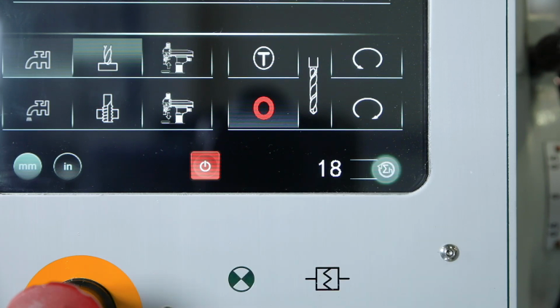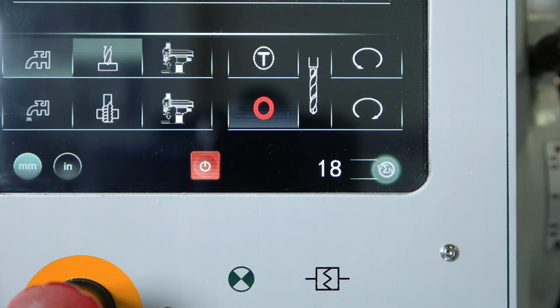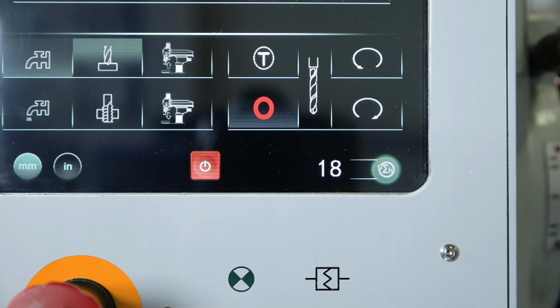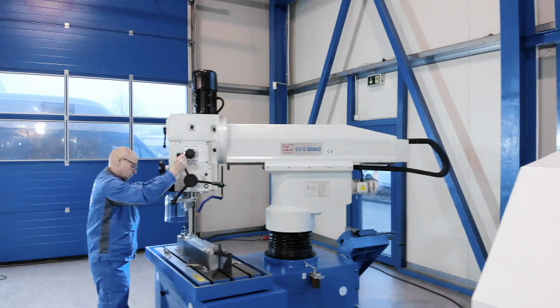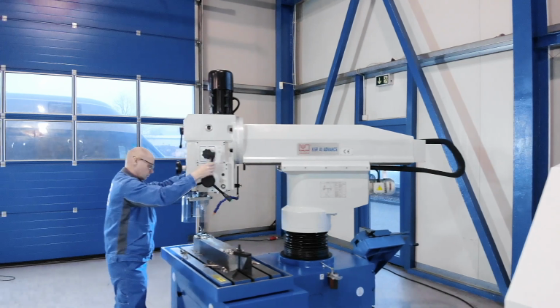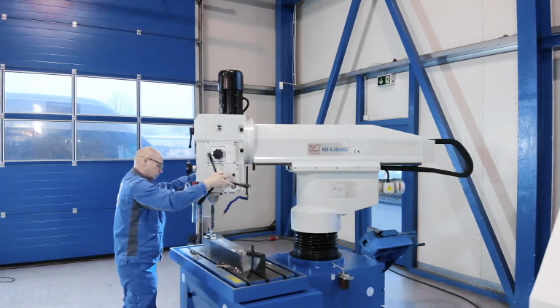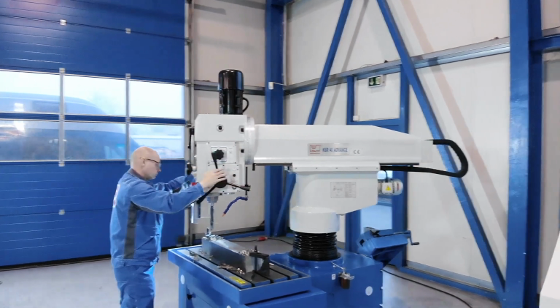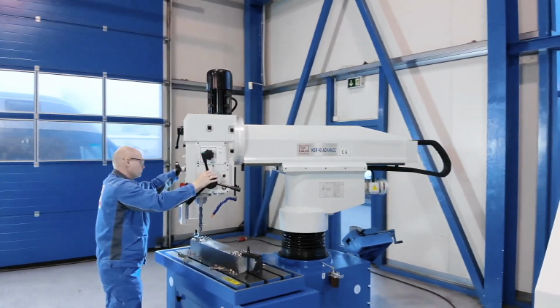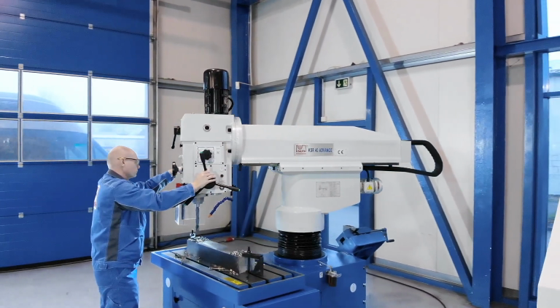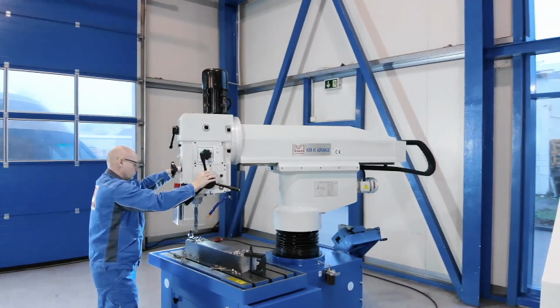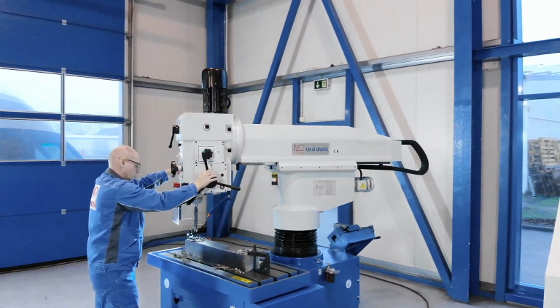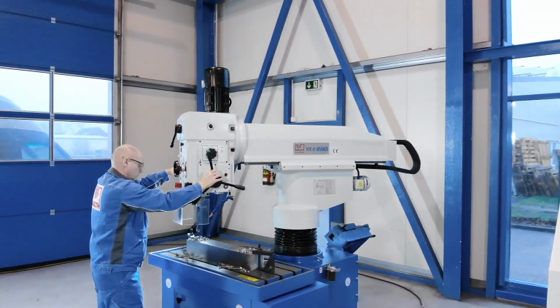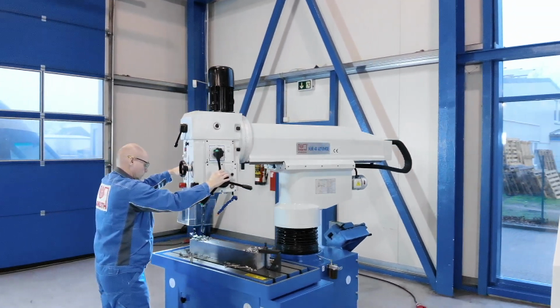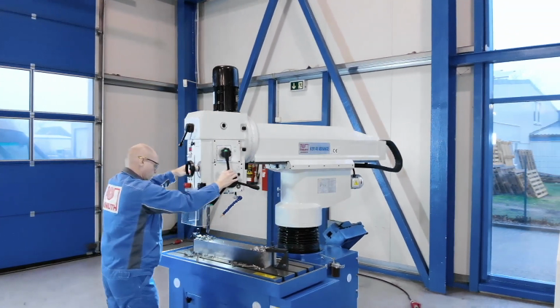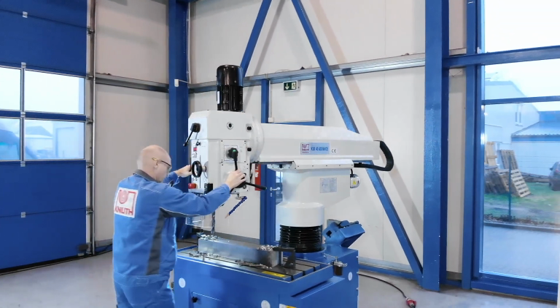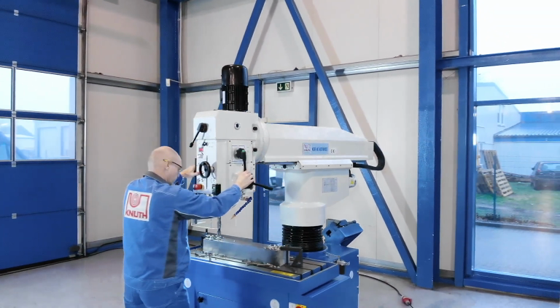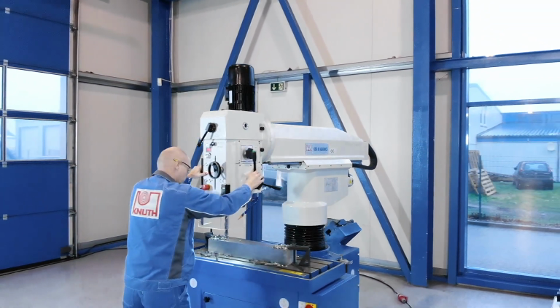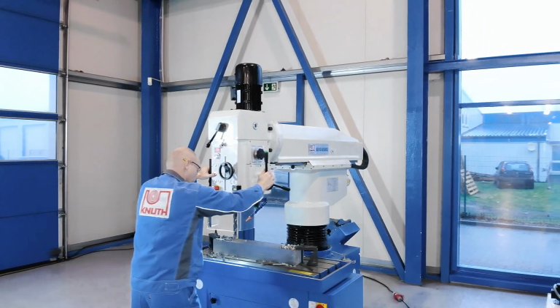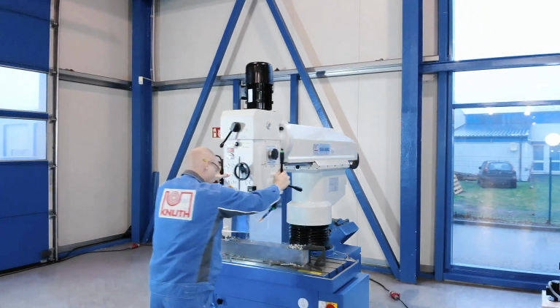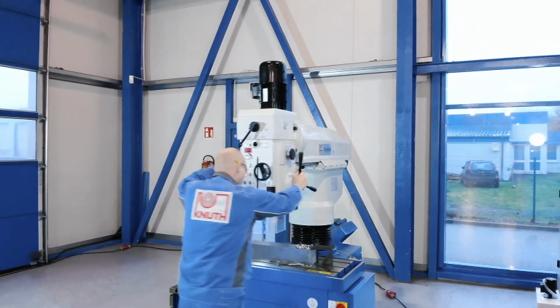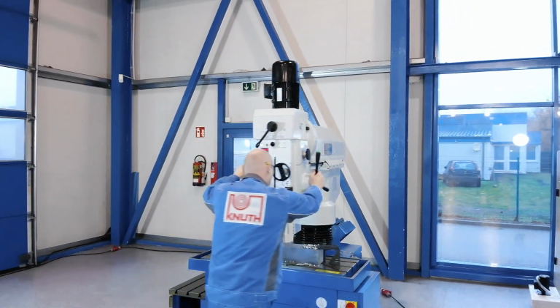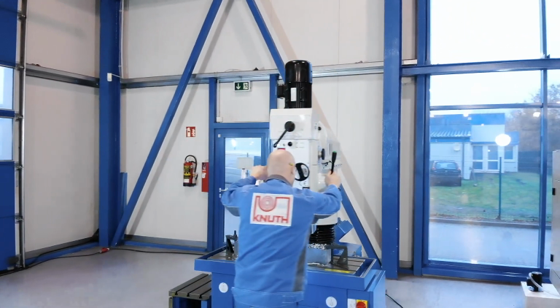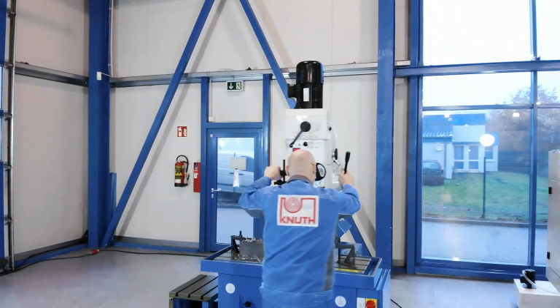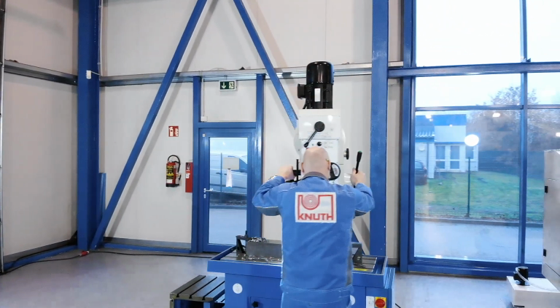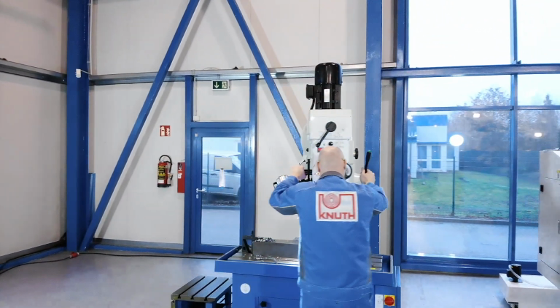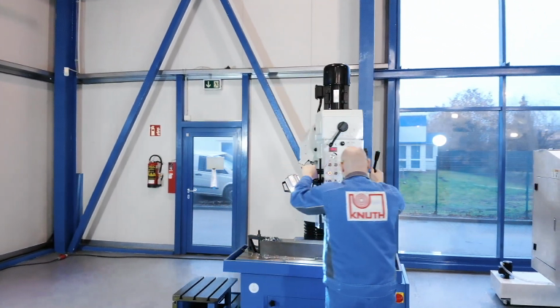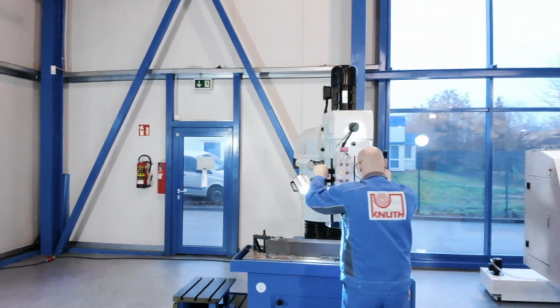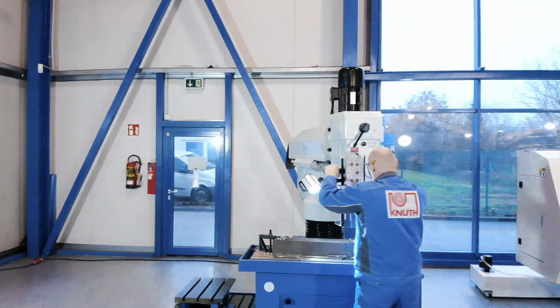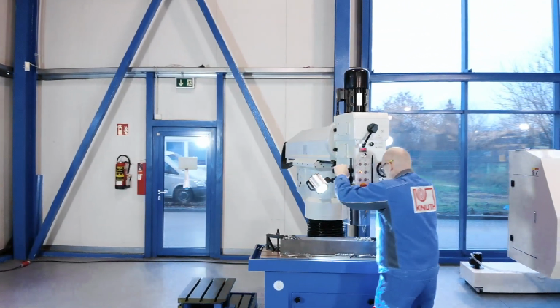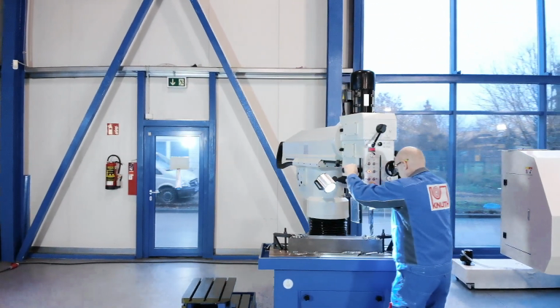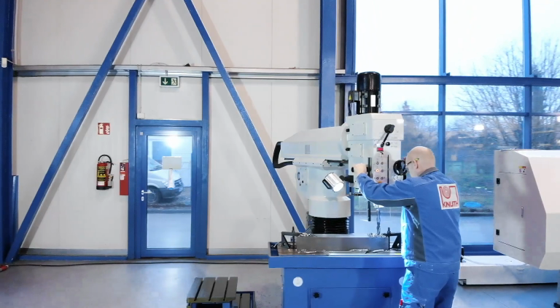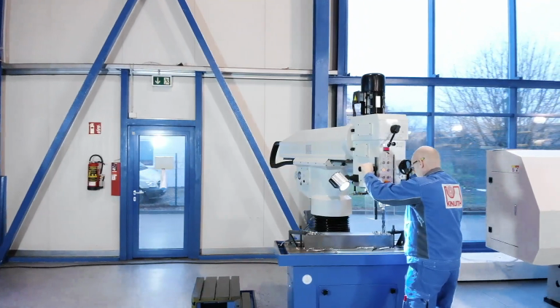With the high-speed radial drilling machine KSR40 Advance, we also offer a slightly smaller version with 40-millimetre drilling capacity. Contact your nearest Knut representative to find the ideal solution for your business.